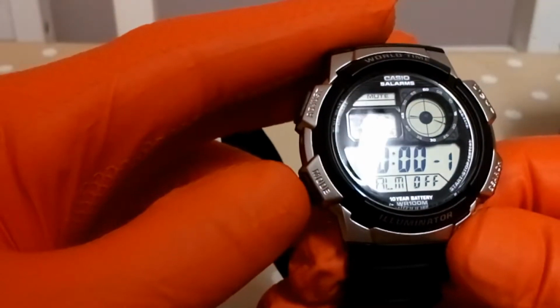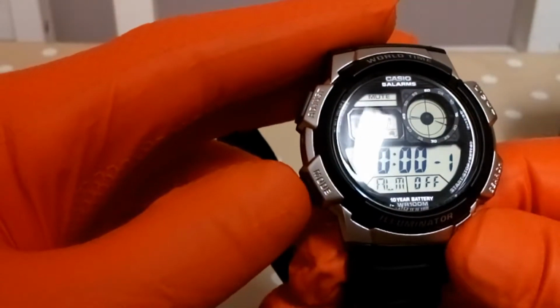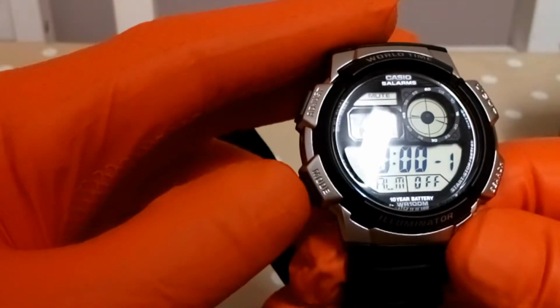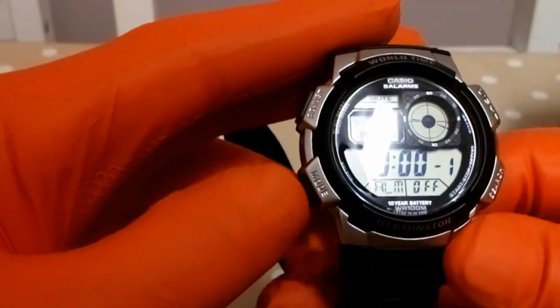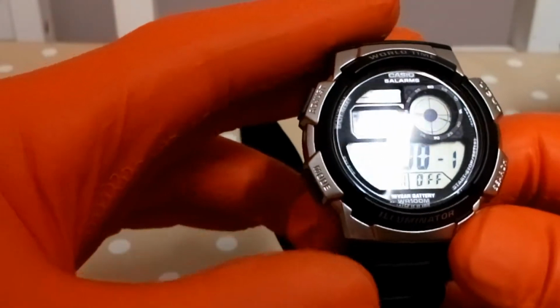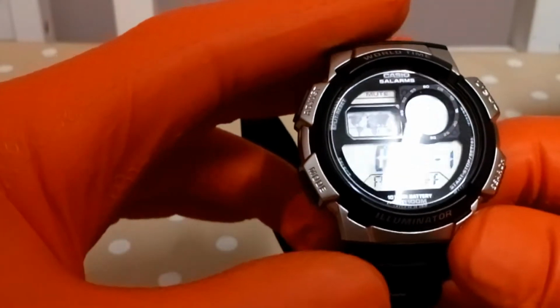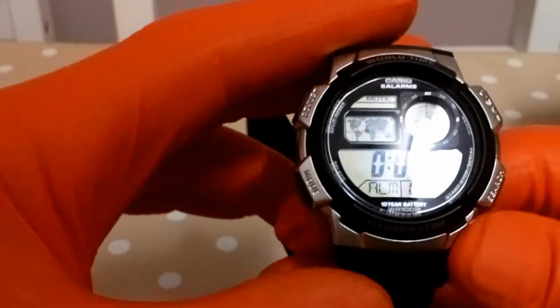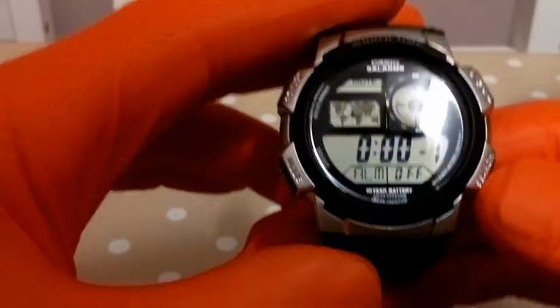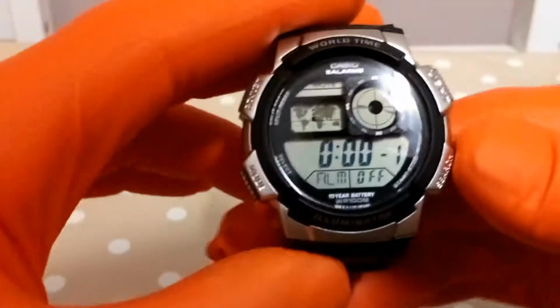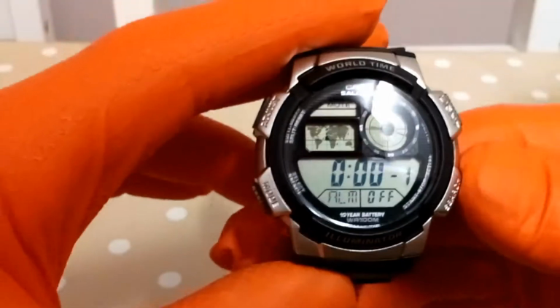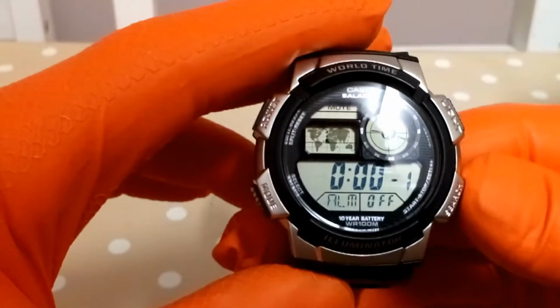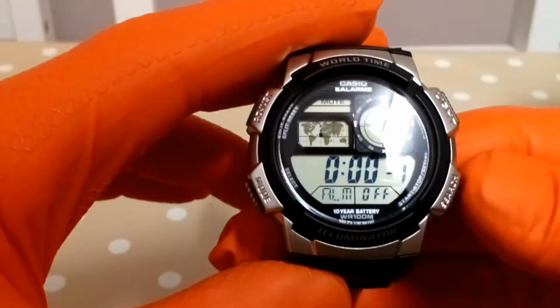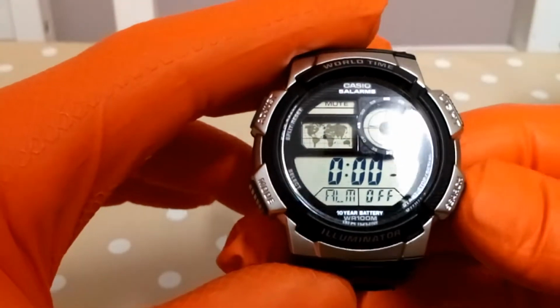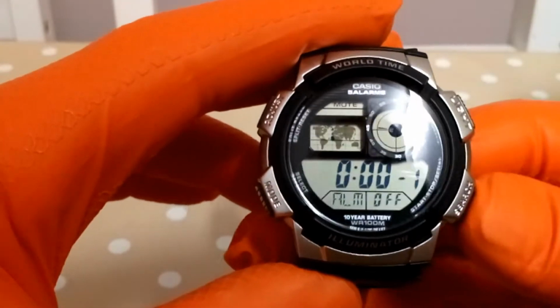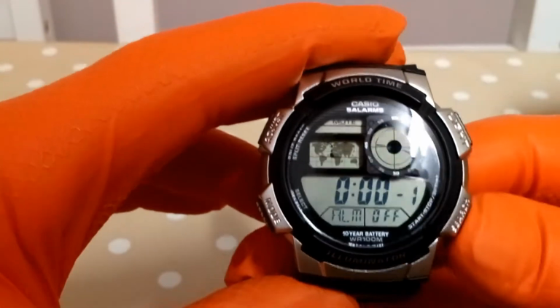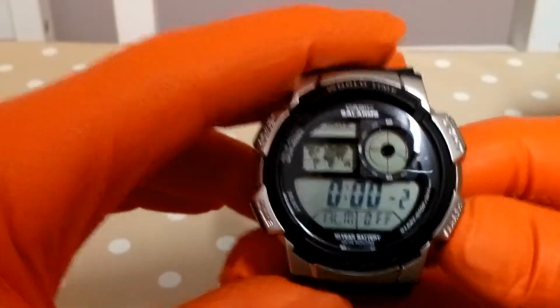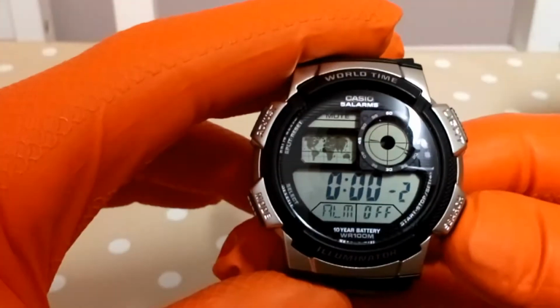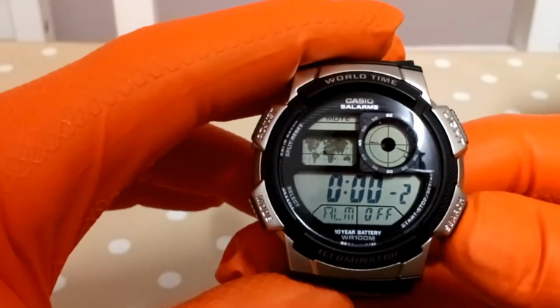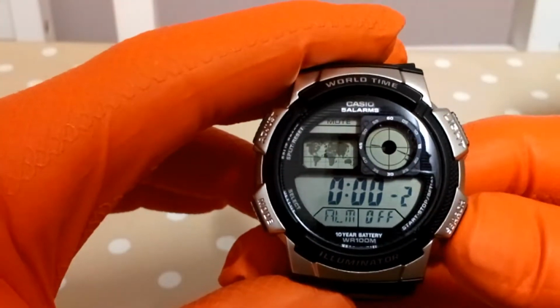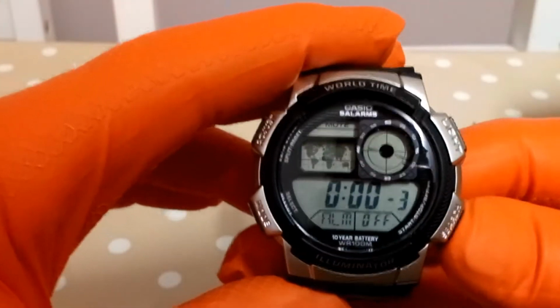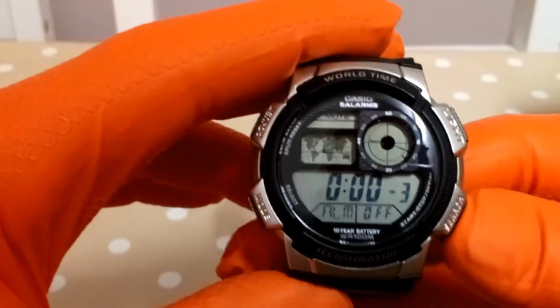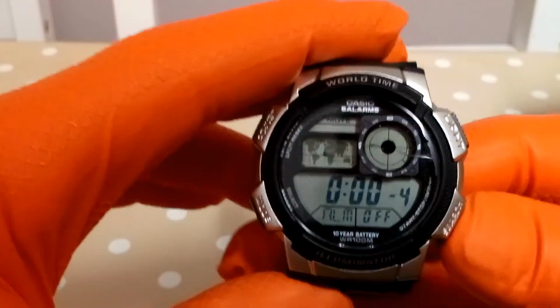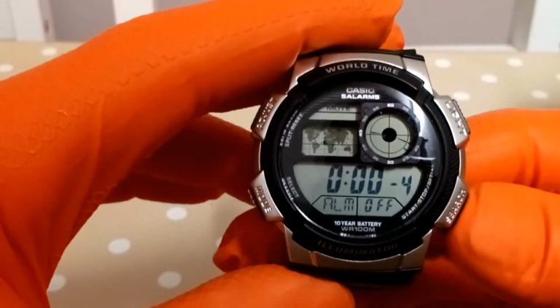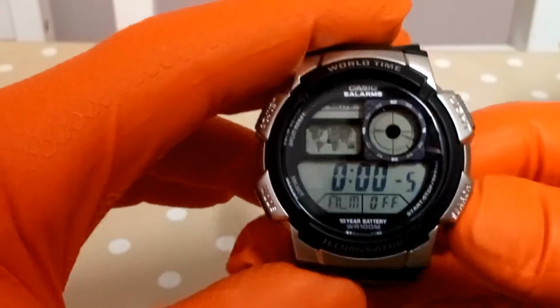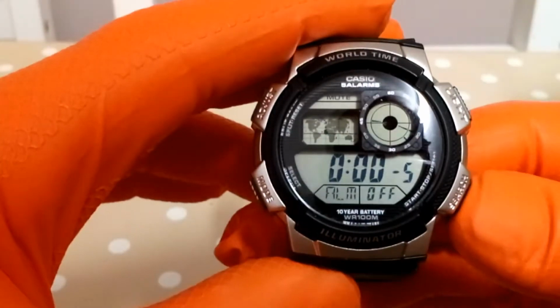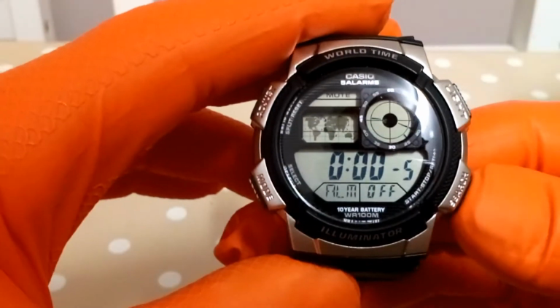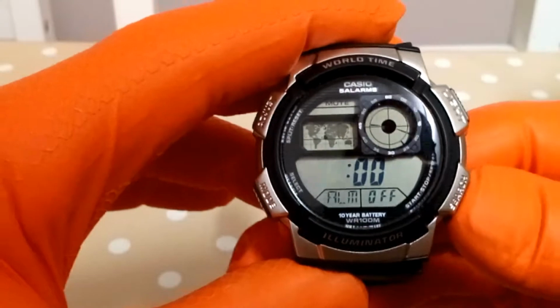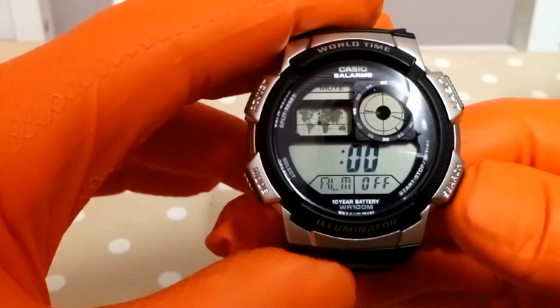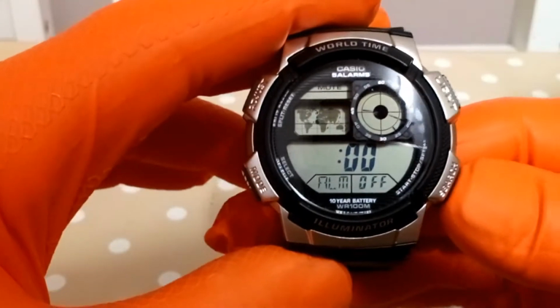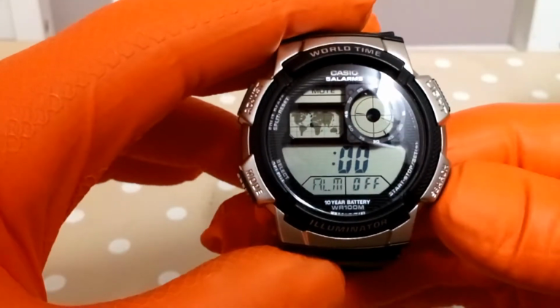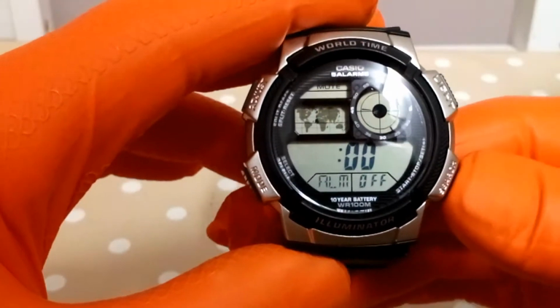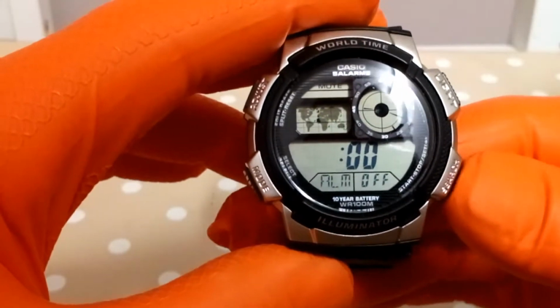That's alarm mode — you've got five alarms and an hourly signal.